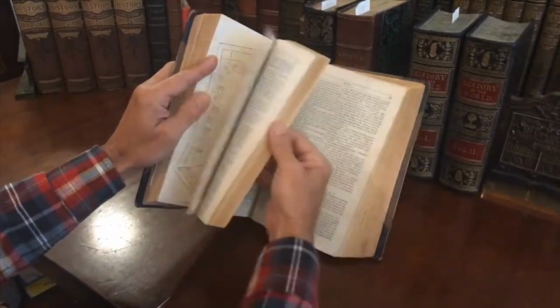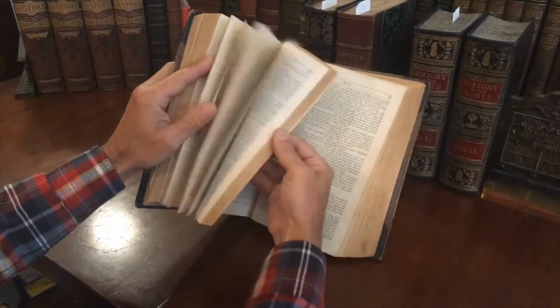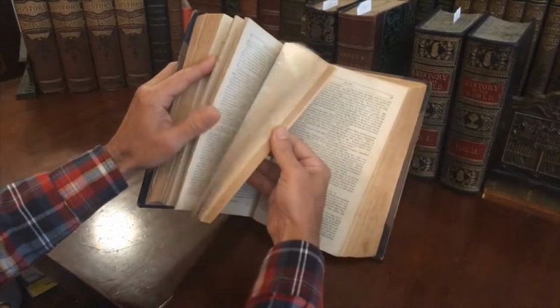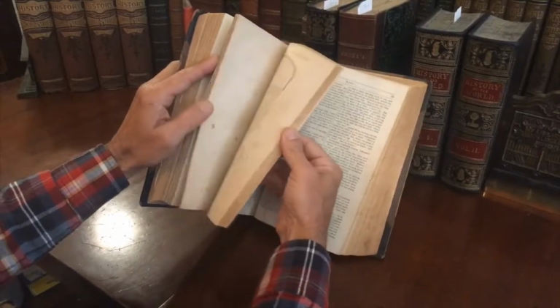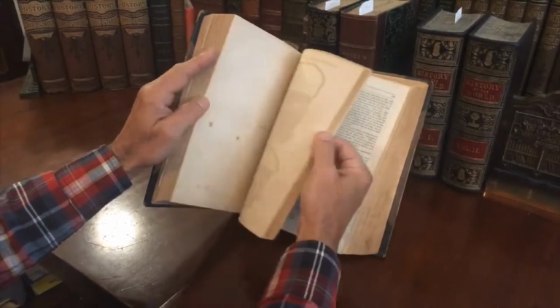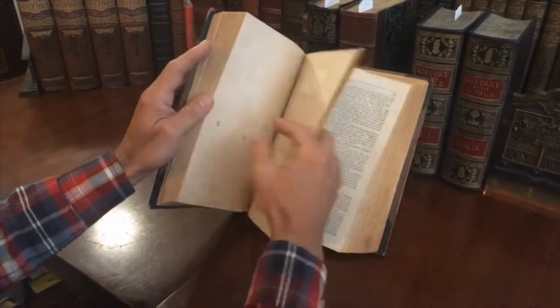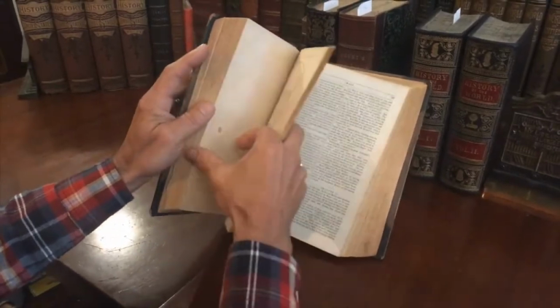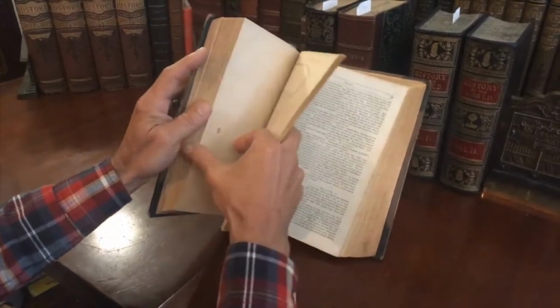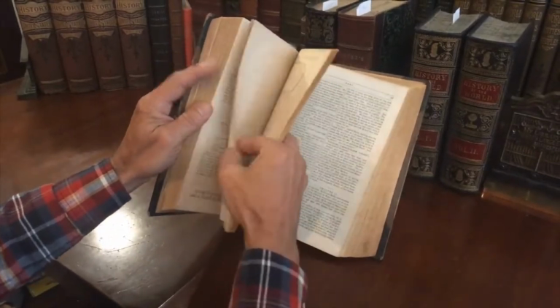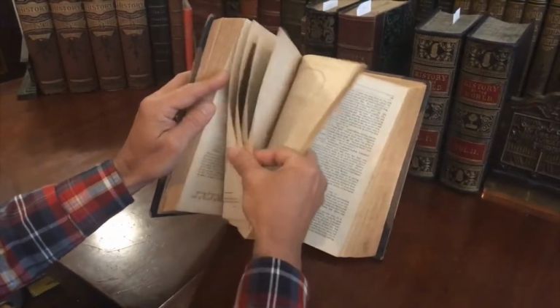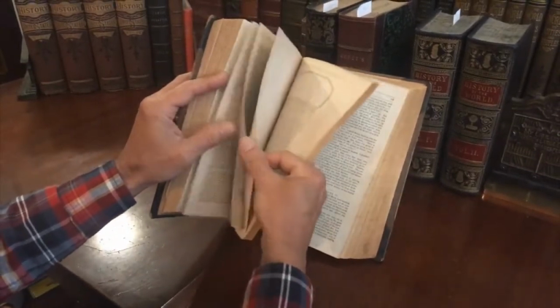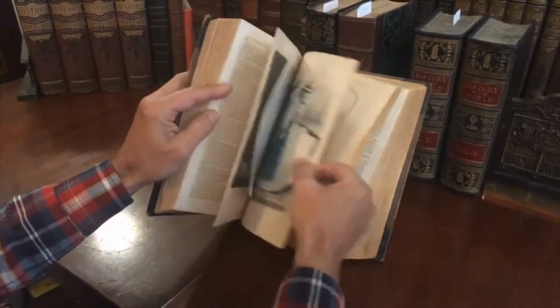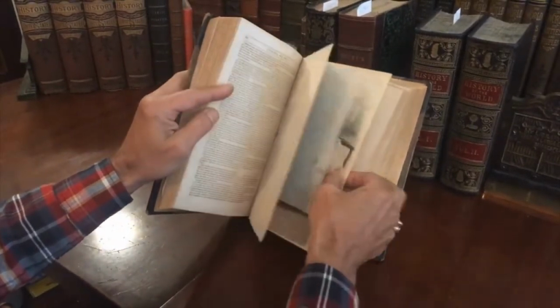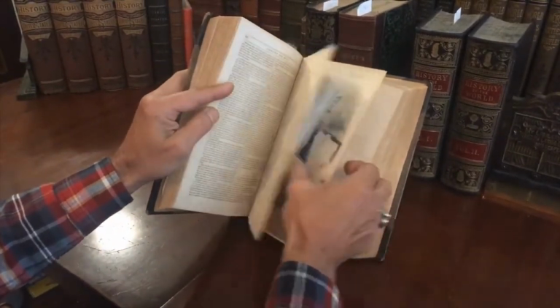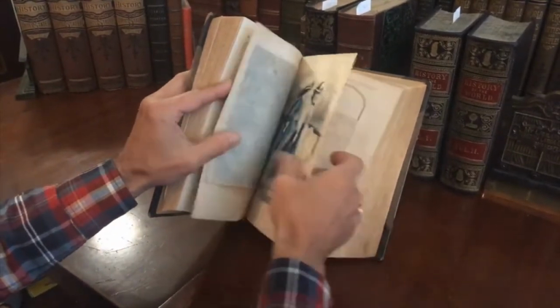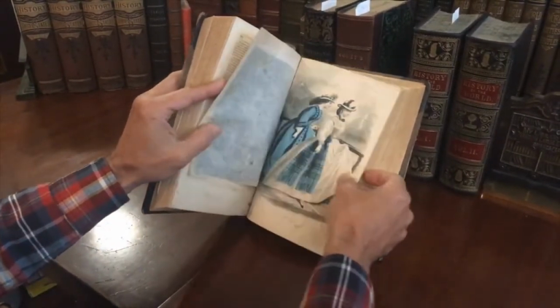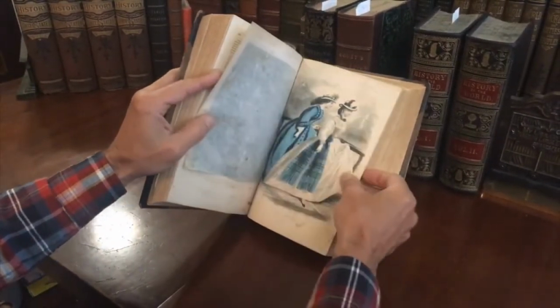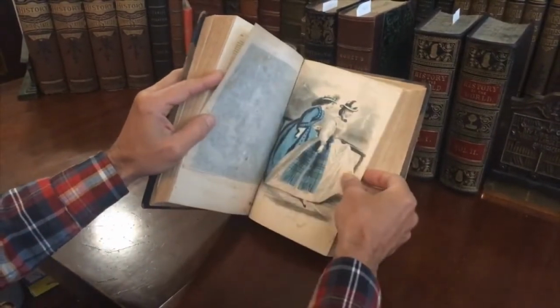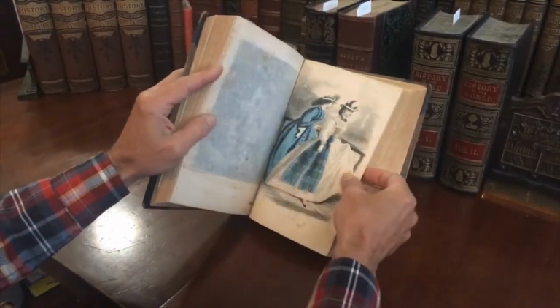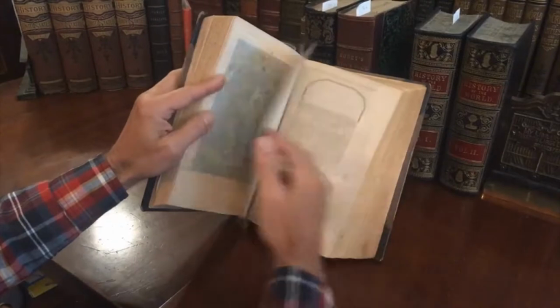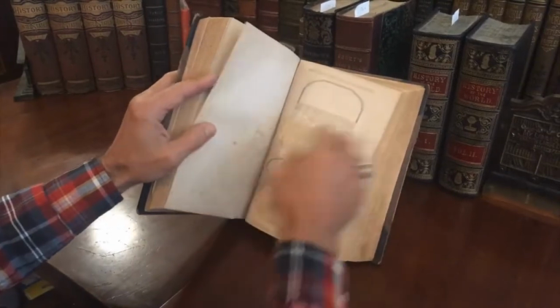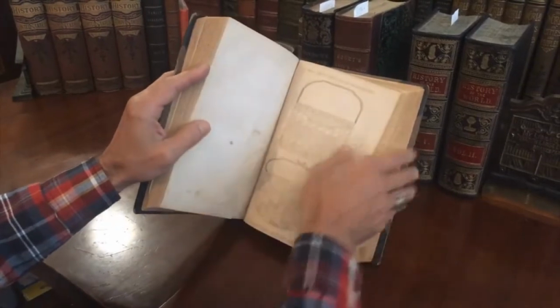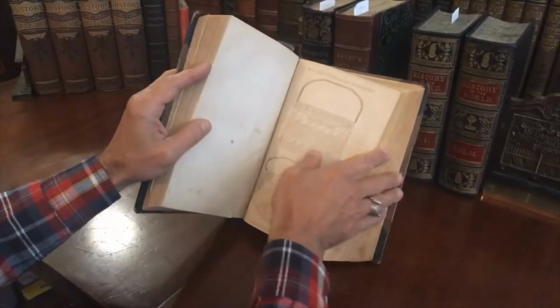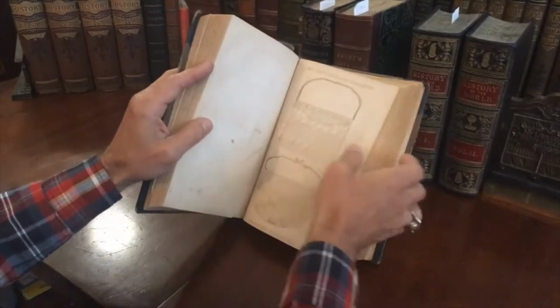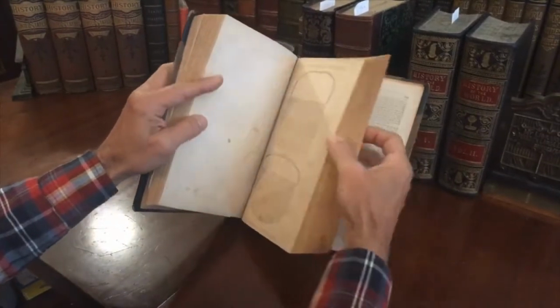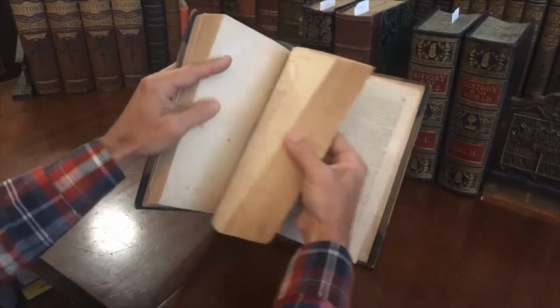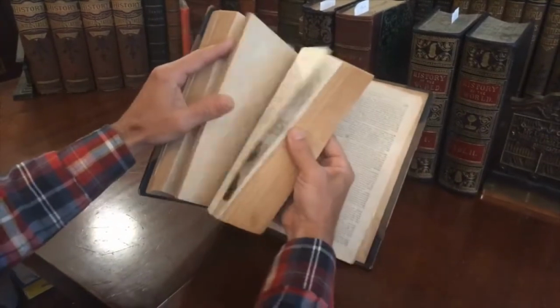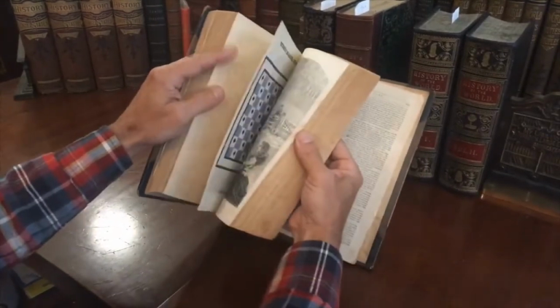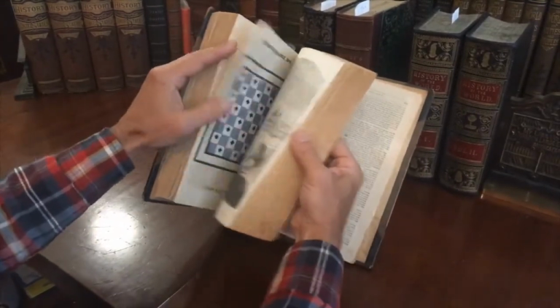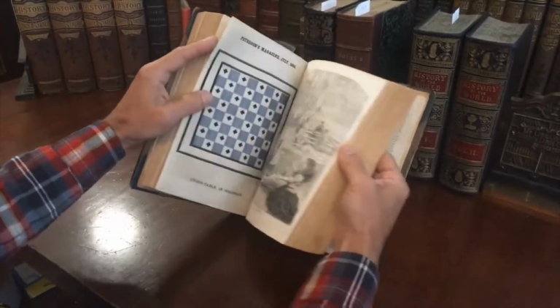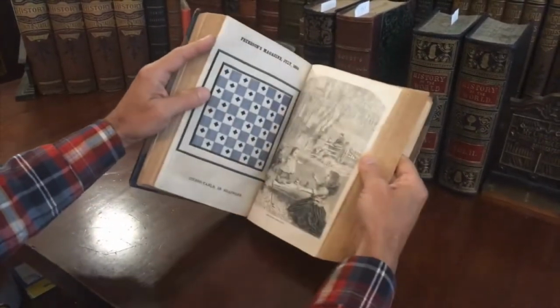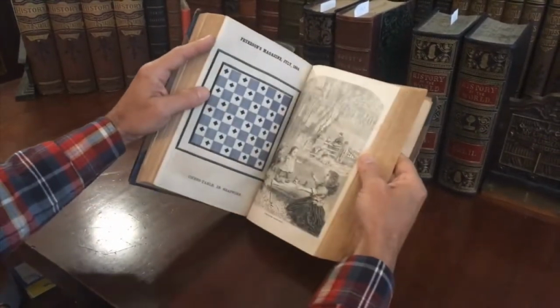Here we come to the June issue, and you get the idea. This is how it survives — a complete Civil War era ladies periodical.